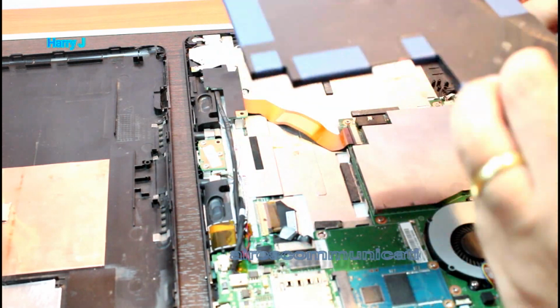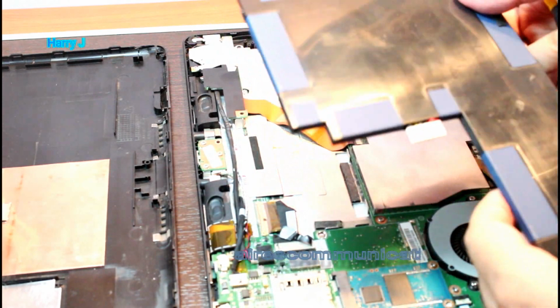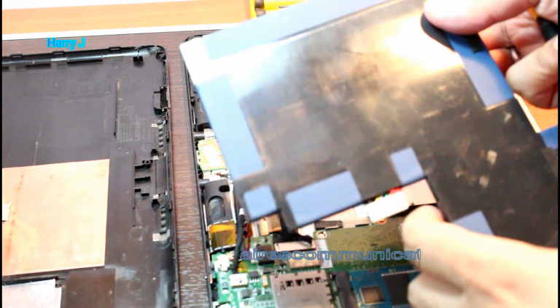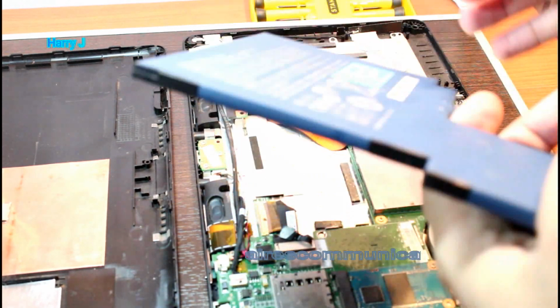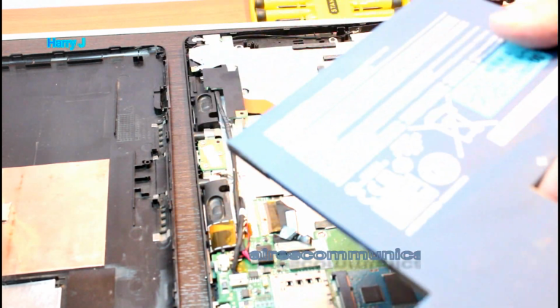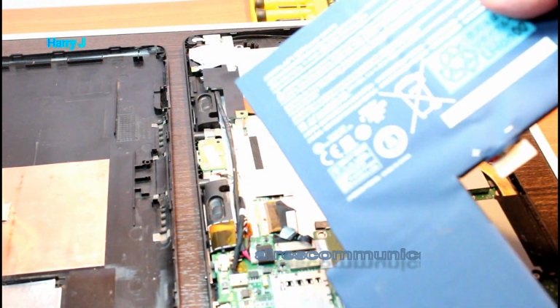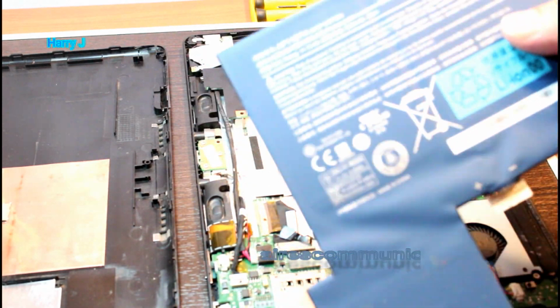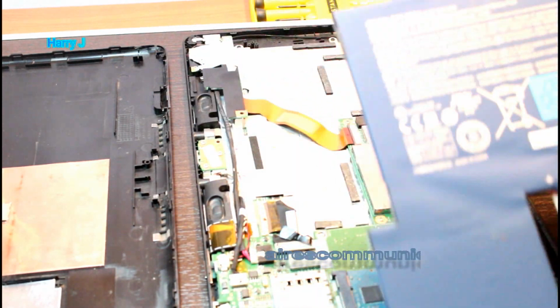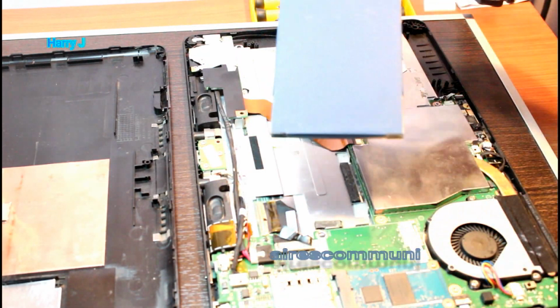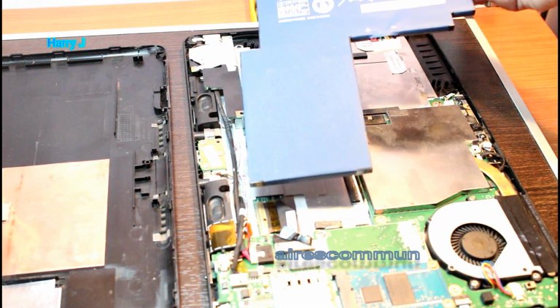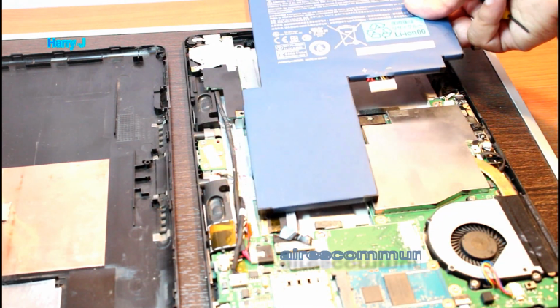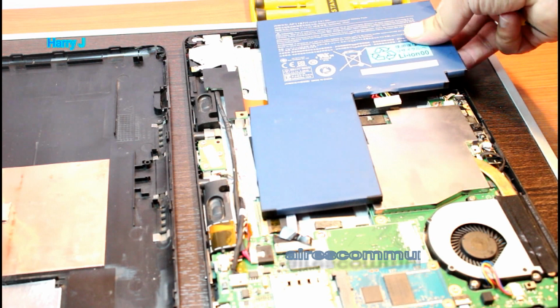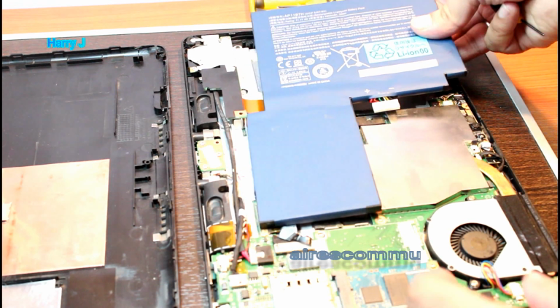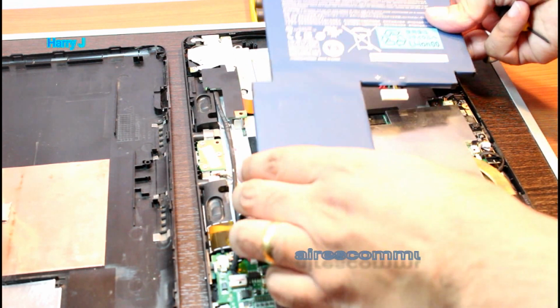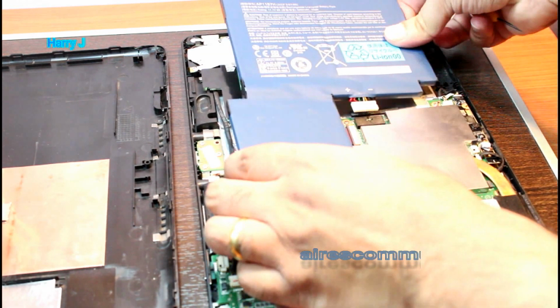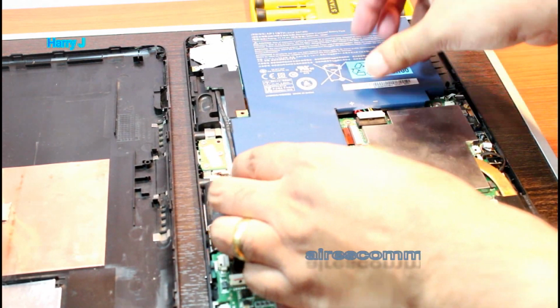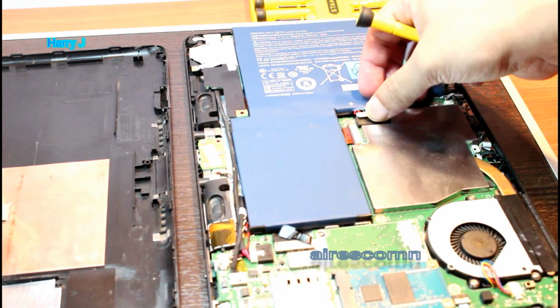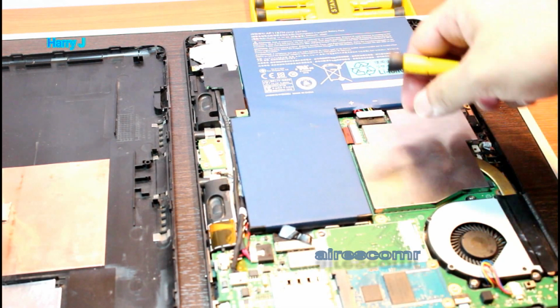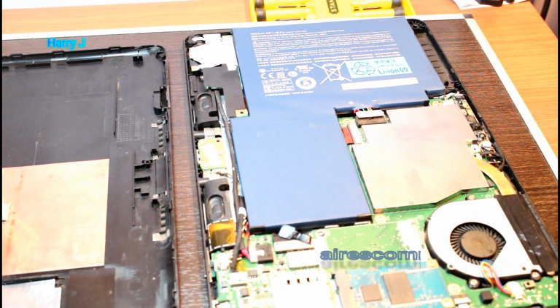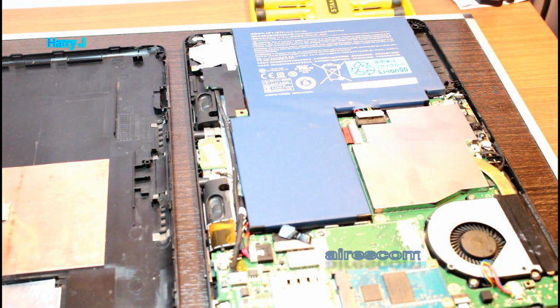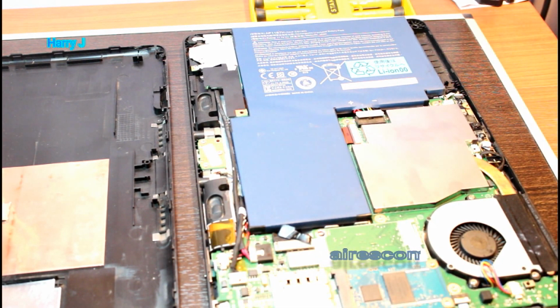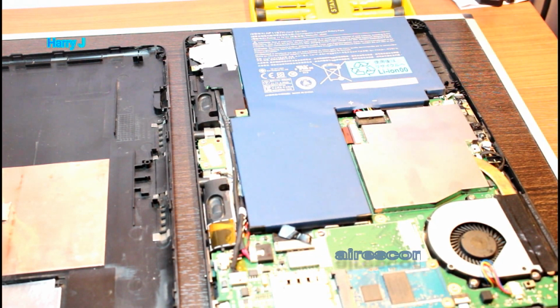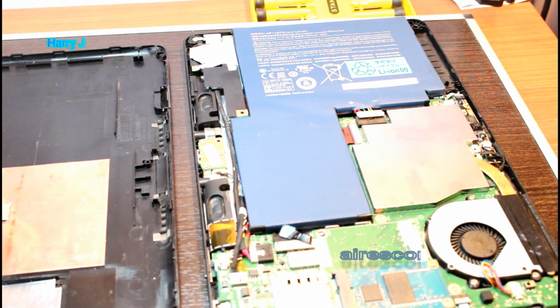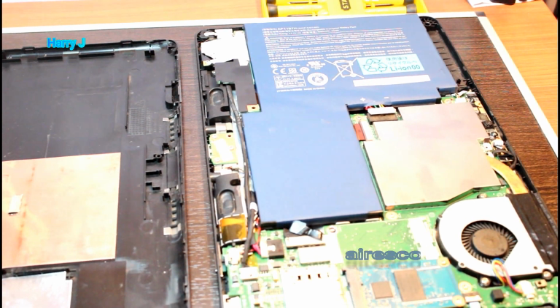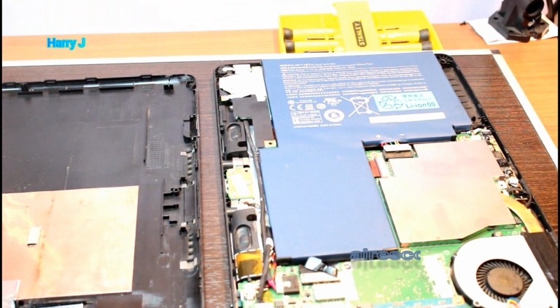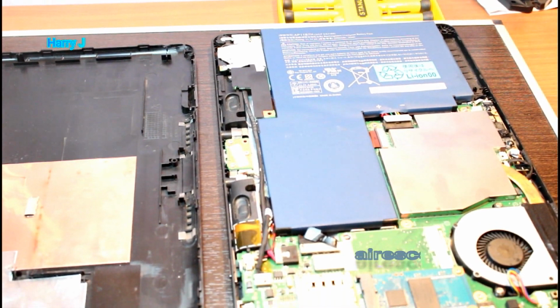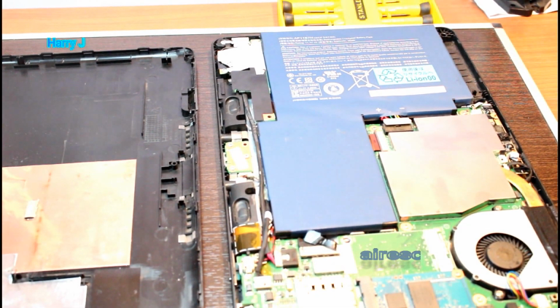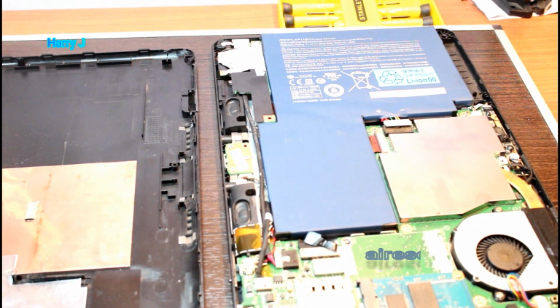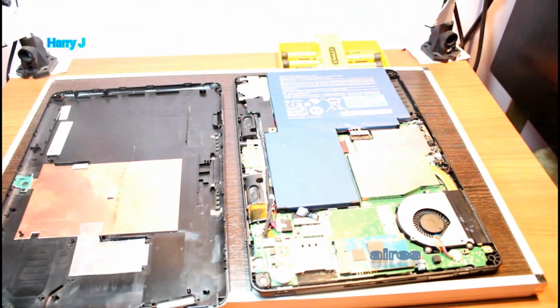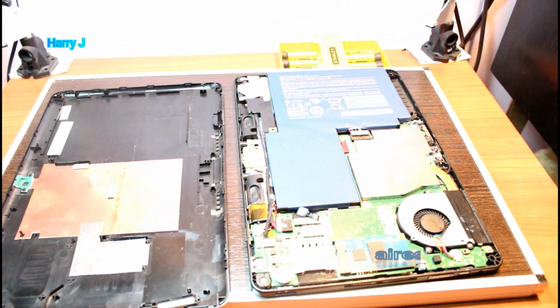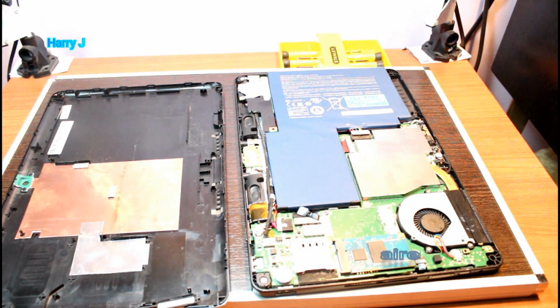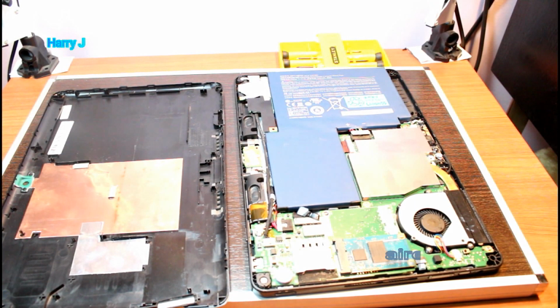Here is the battery. You have to buy a new battery, and the same way you have to put it back in the same place and connect this connector. This is how you can replace the battery of your Esser Iconic Tab W500.